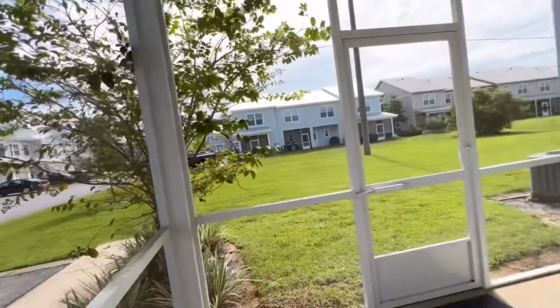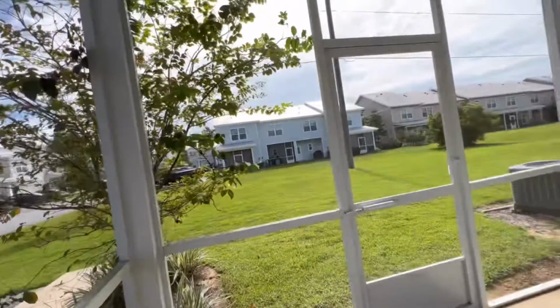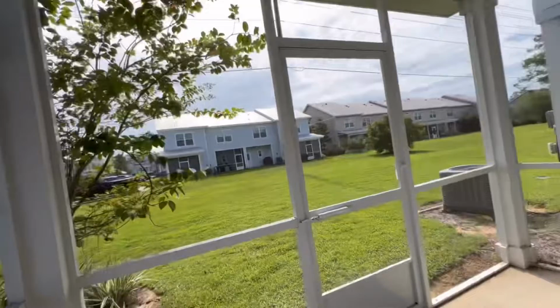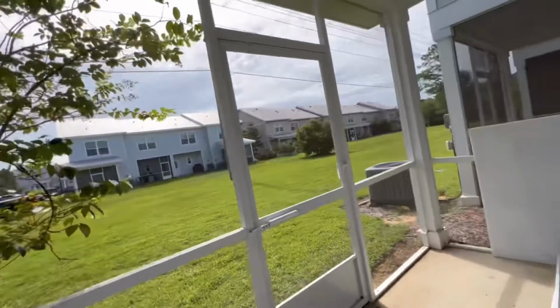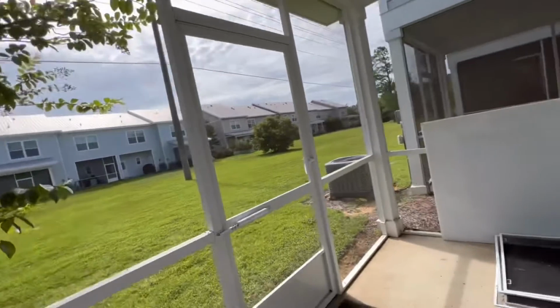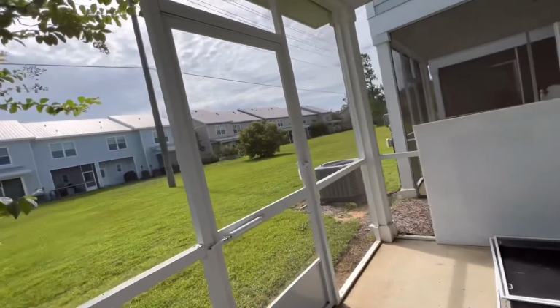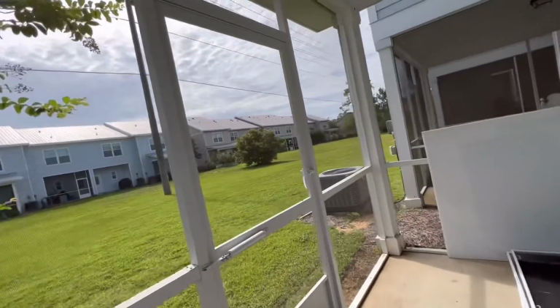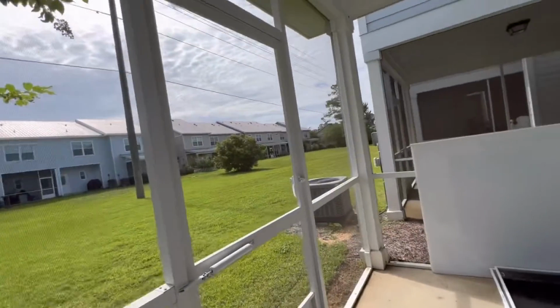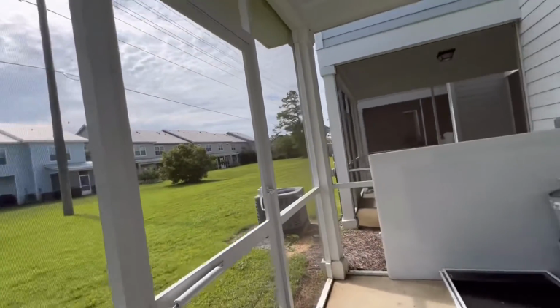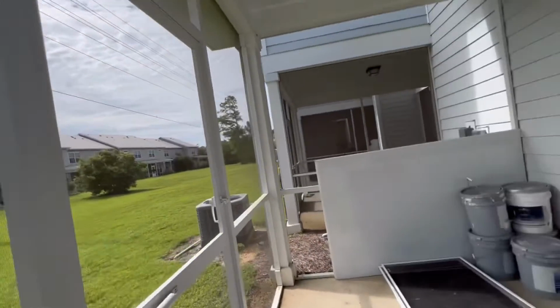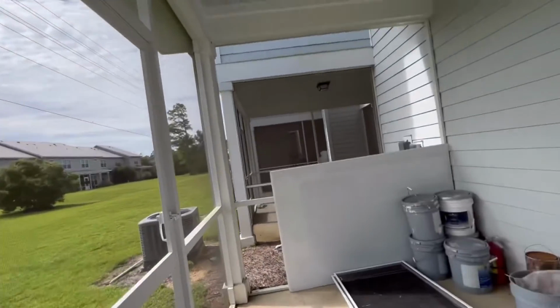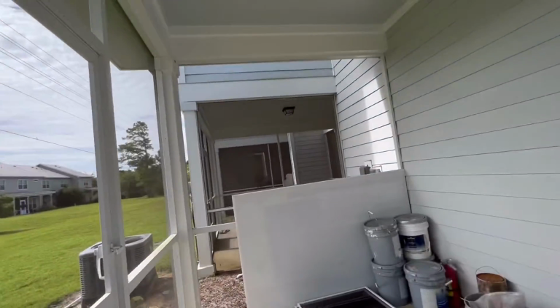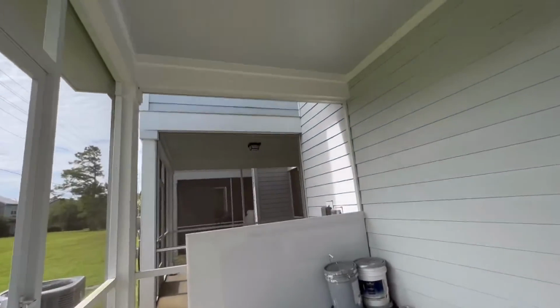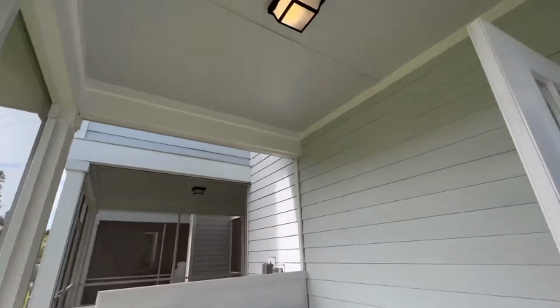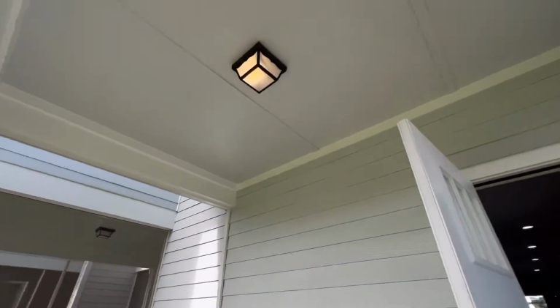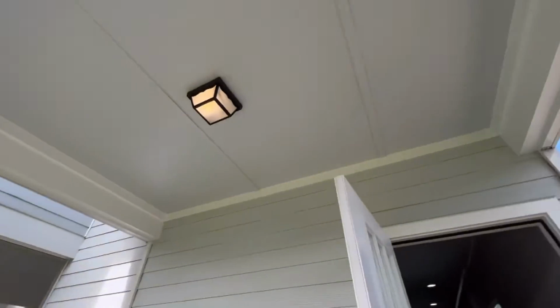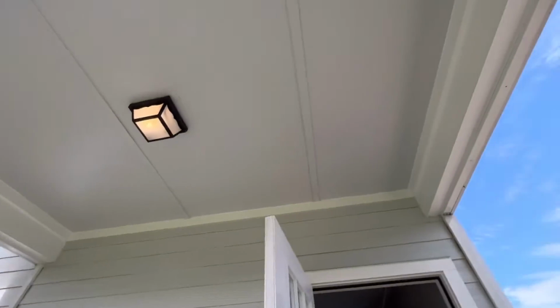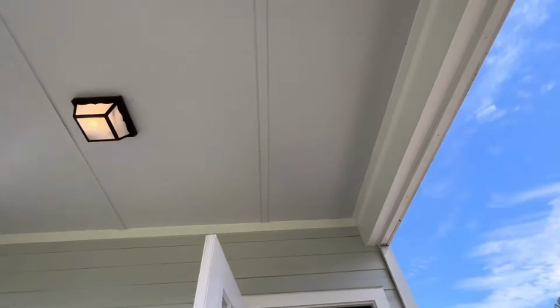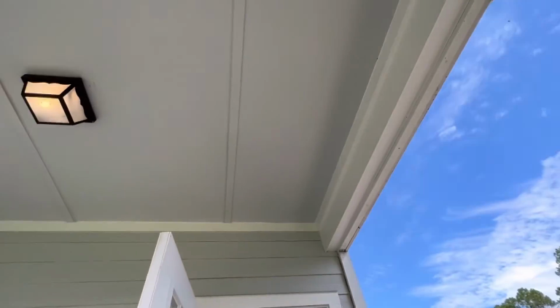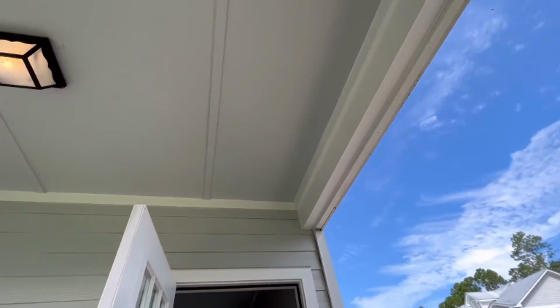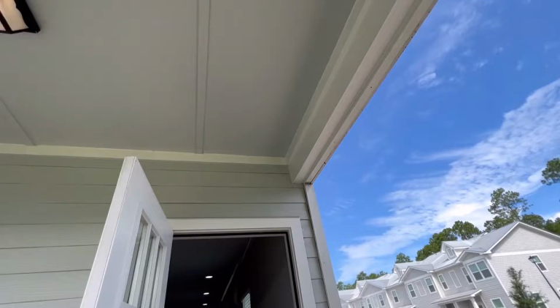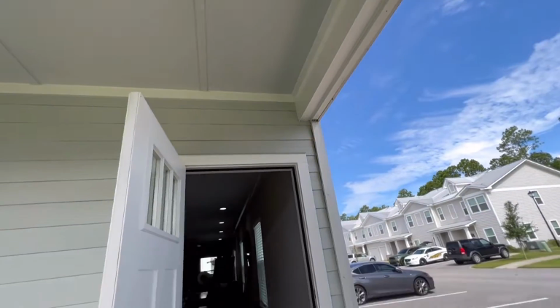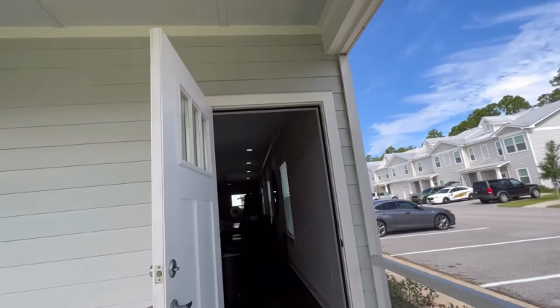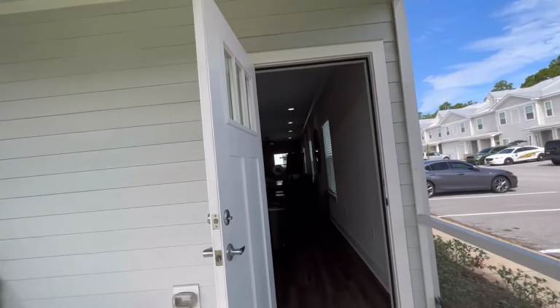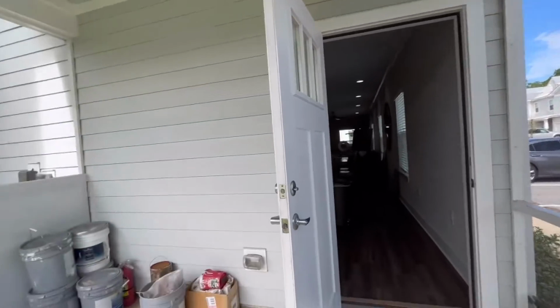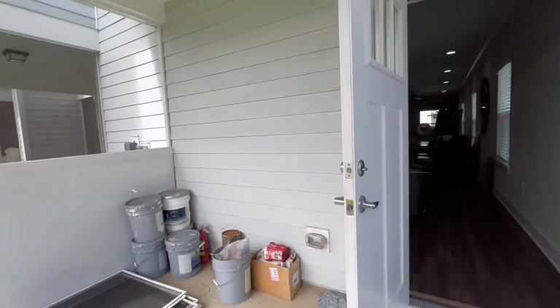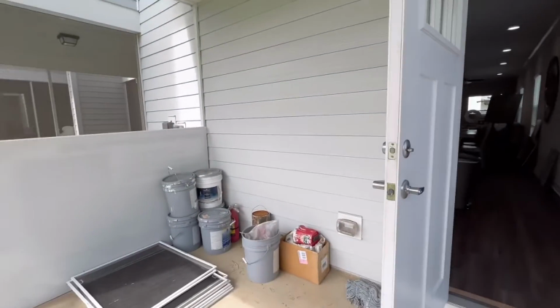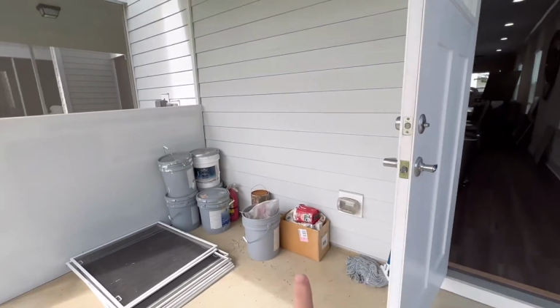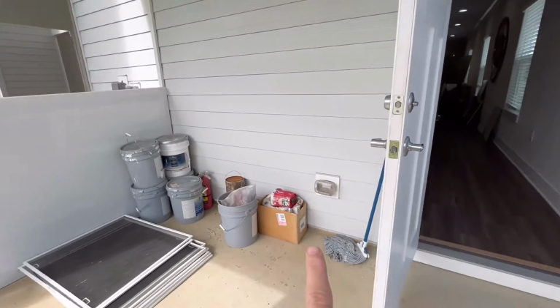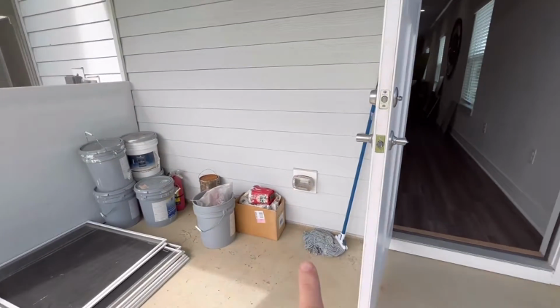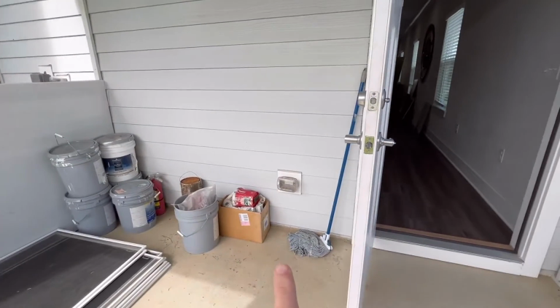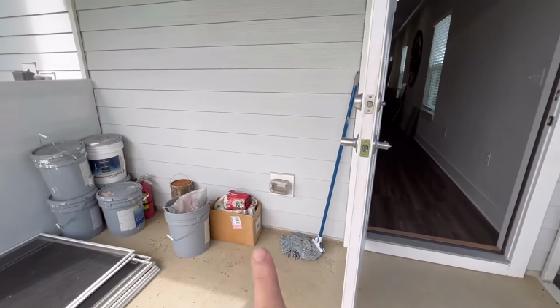Of course, there's the back door that leads out to your little enclosed patio area, and it does have an outlet out there.